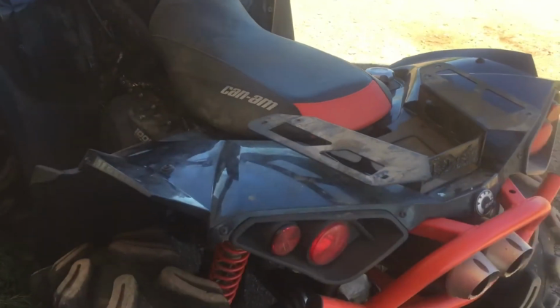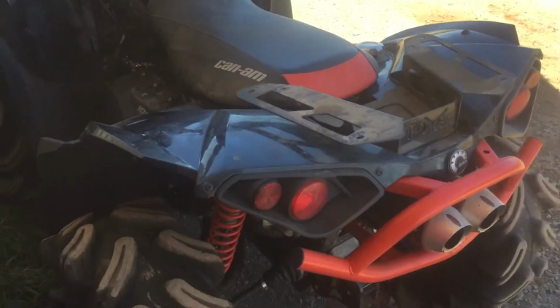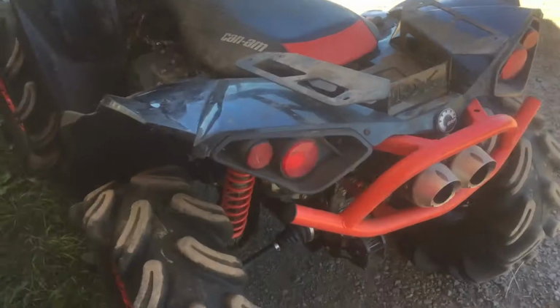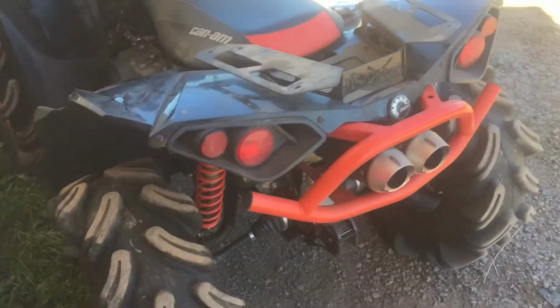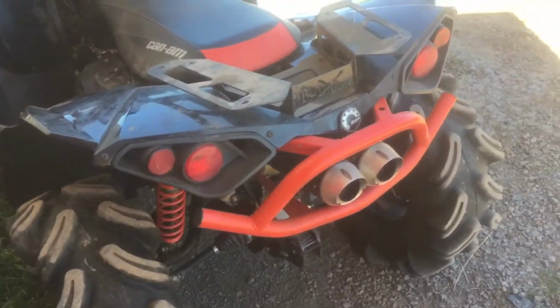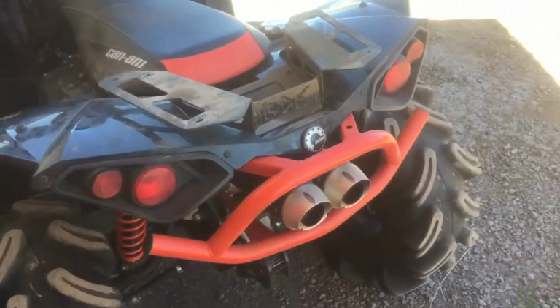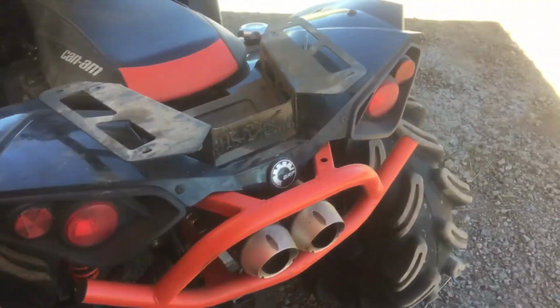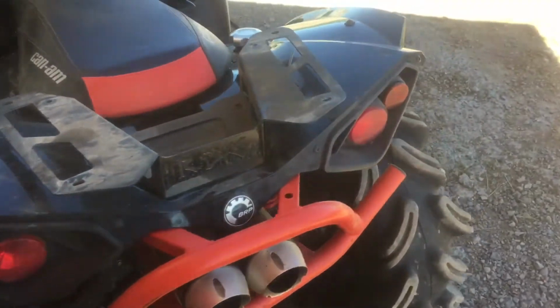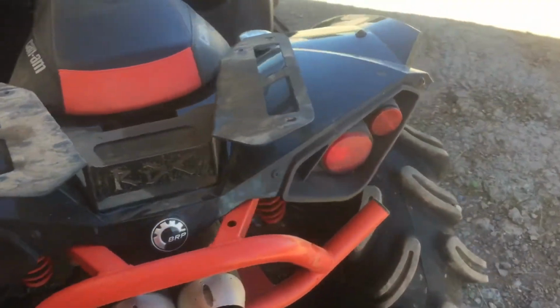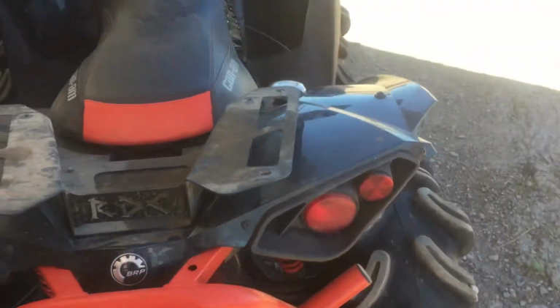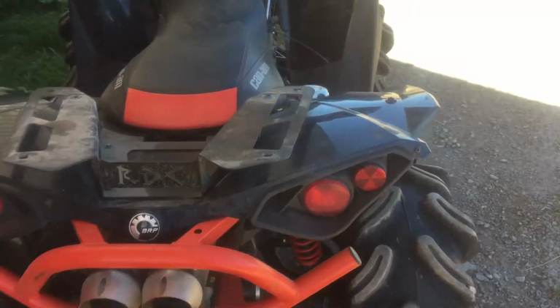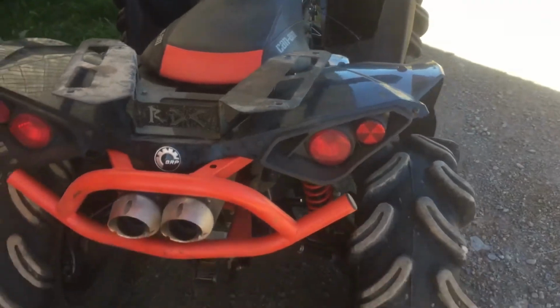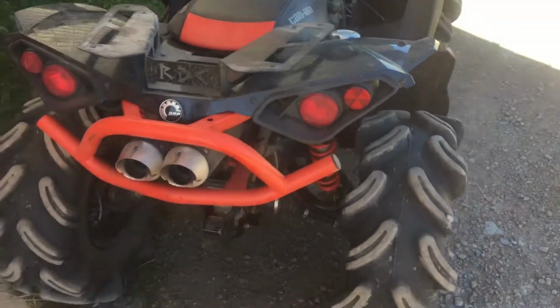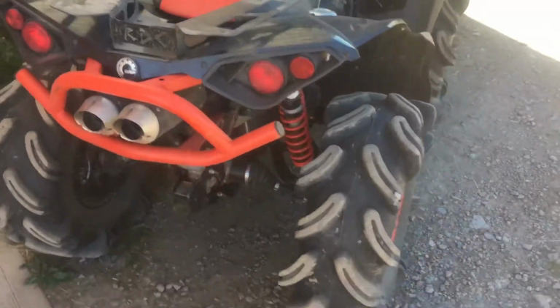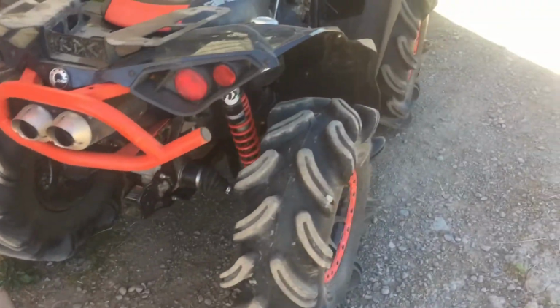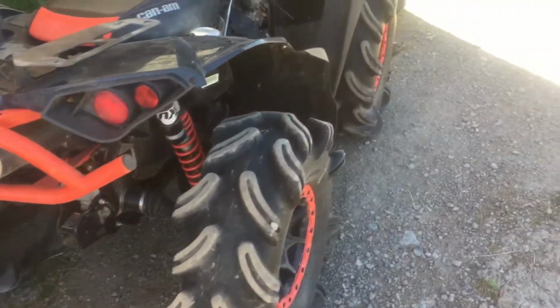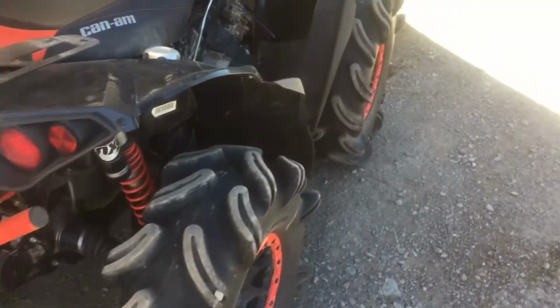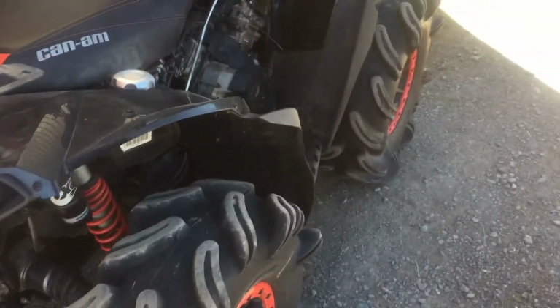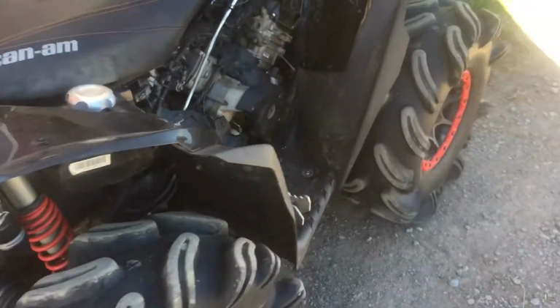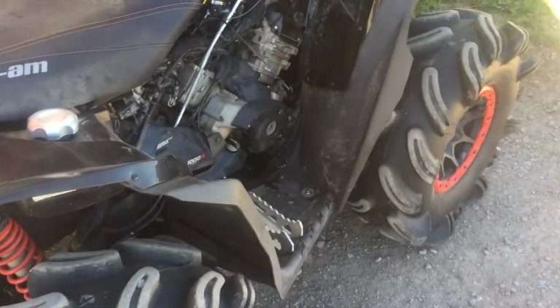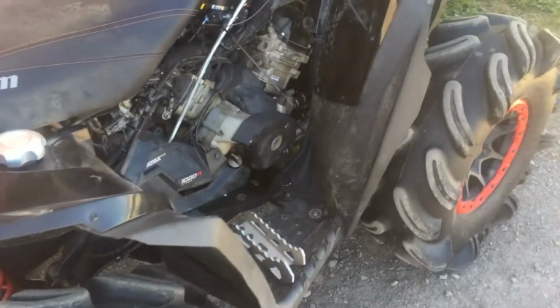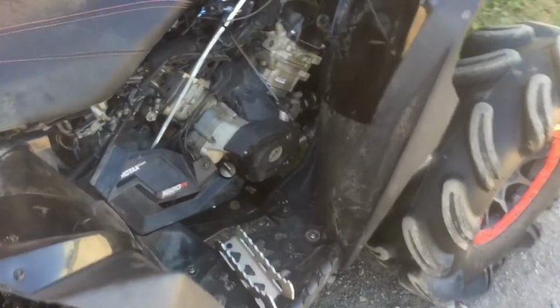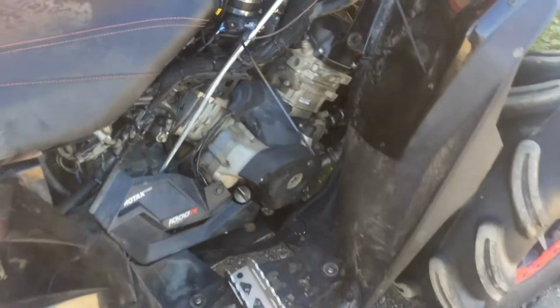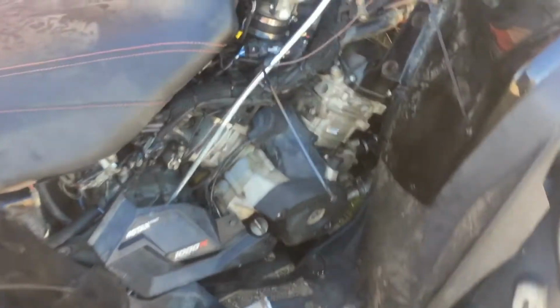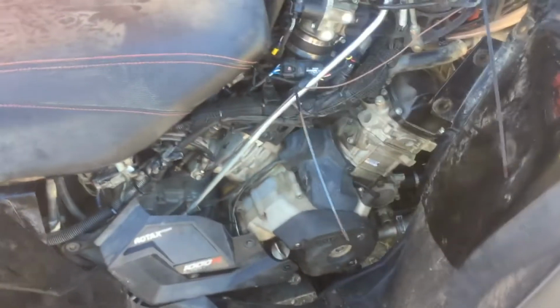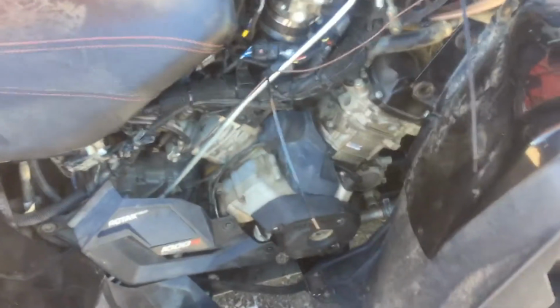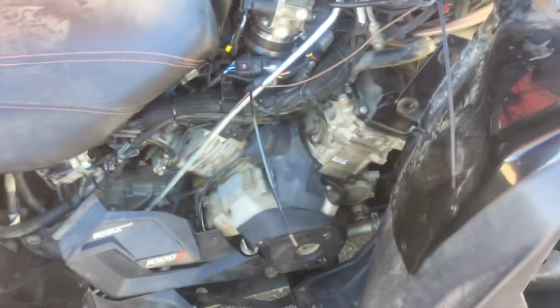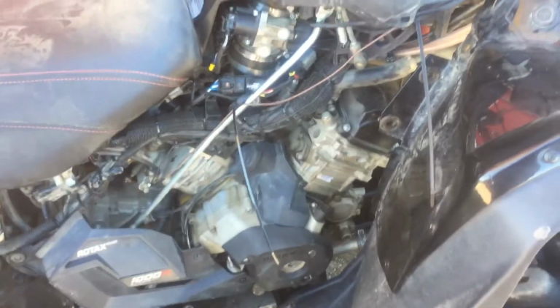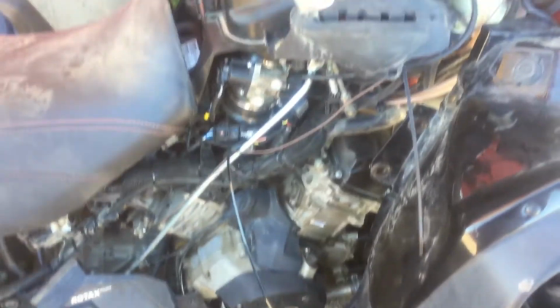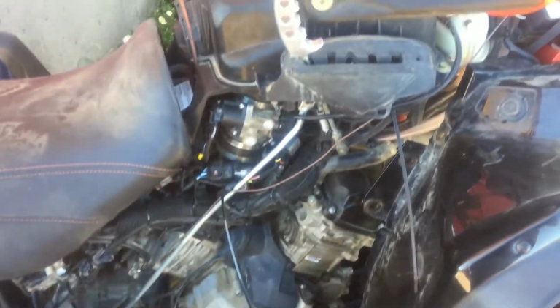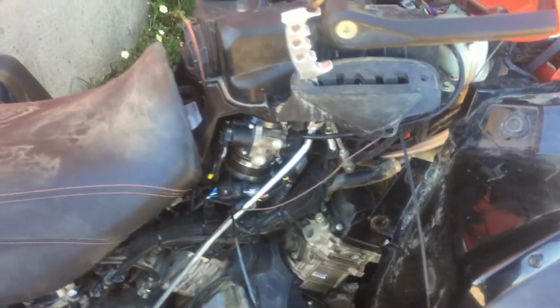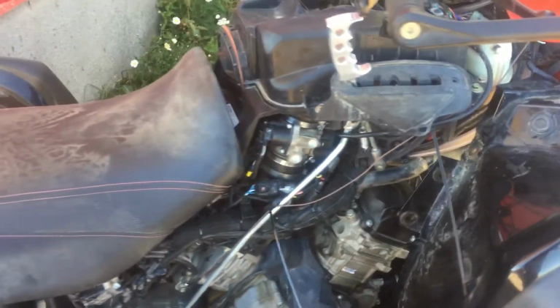I just wanted to give you guys a bit of an update on the Renegade. As you can see the motor is in it. I drove it up here so it is running.